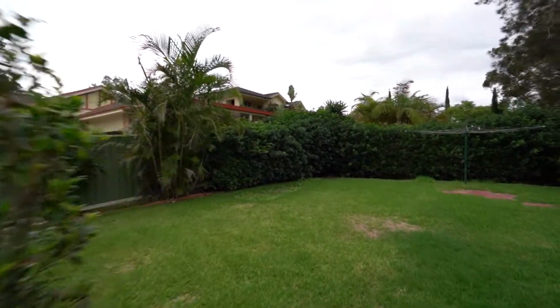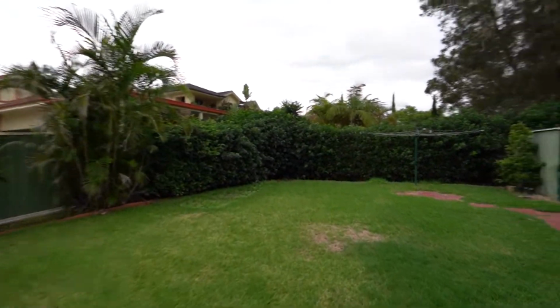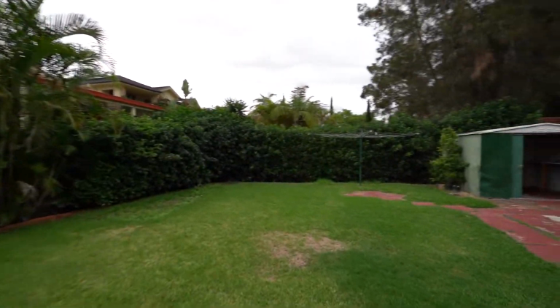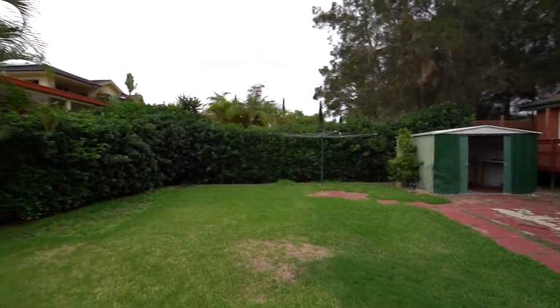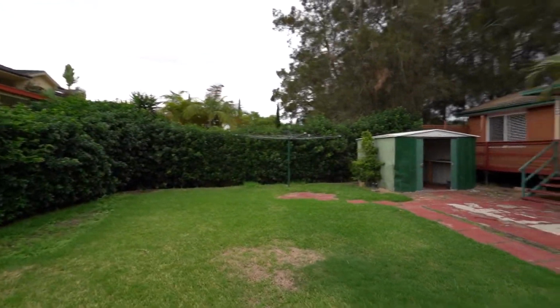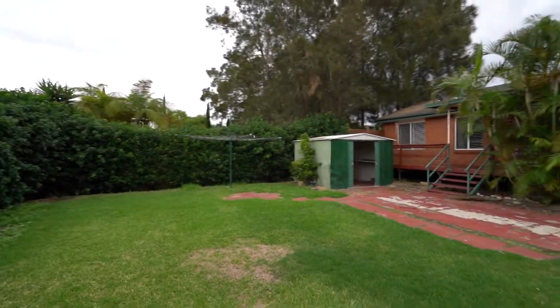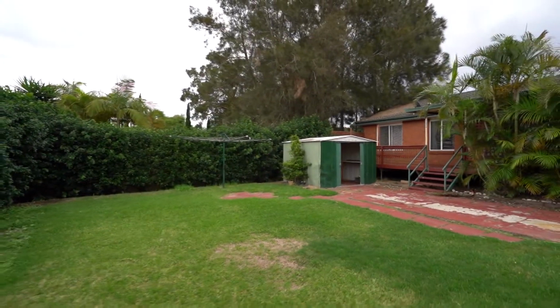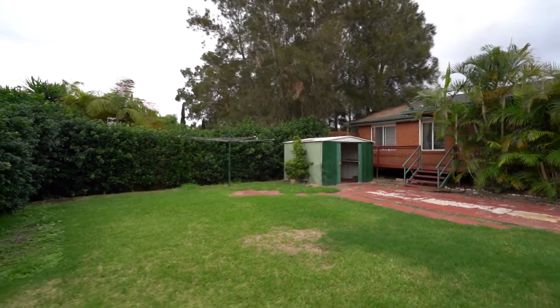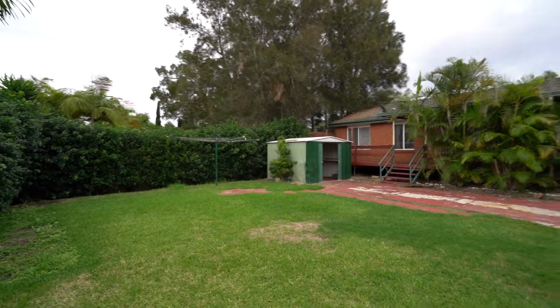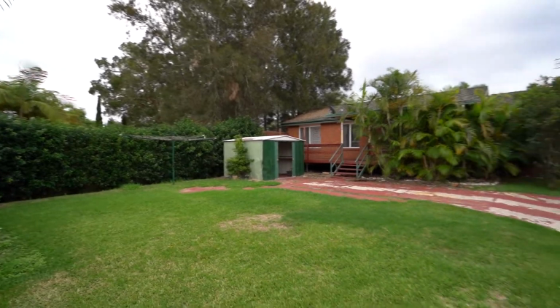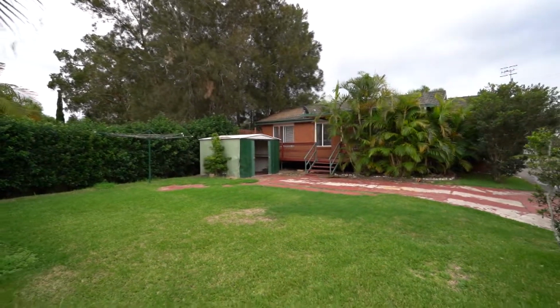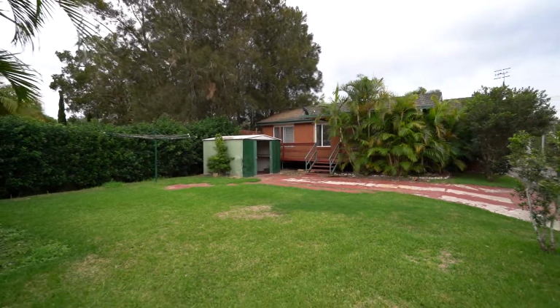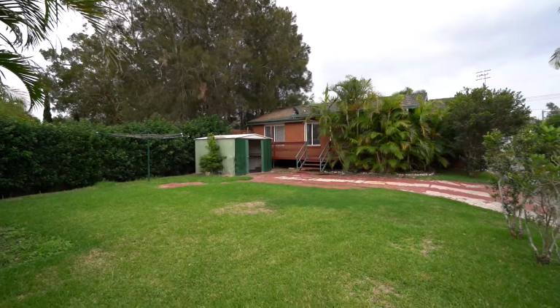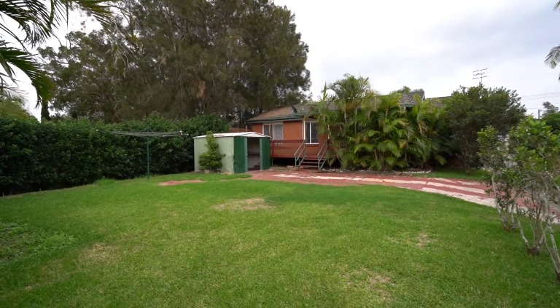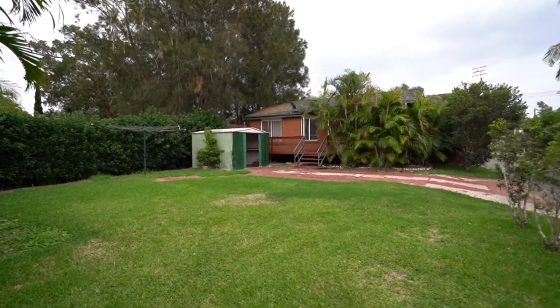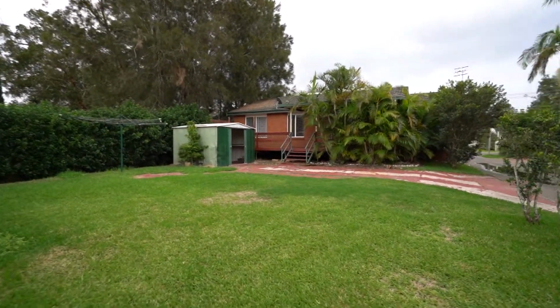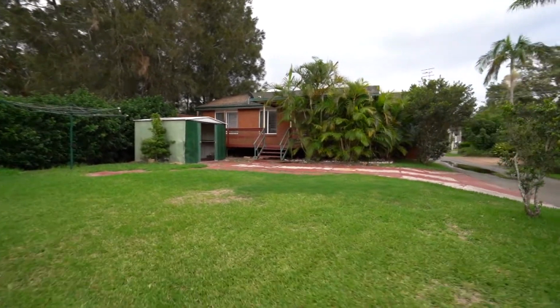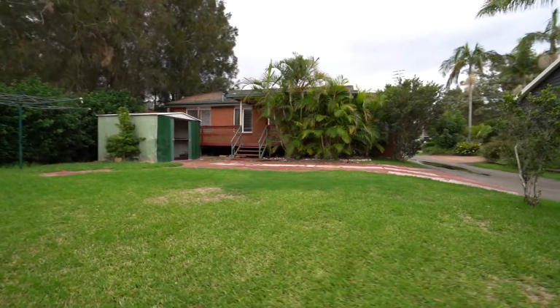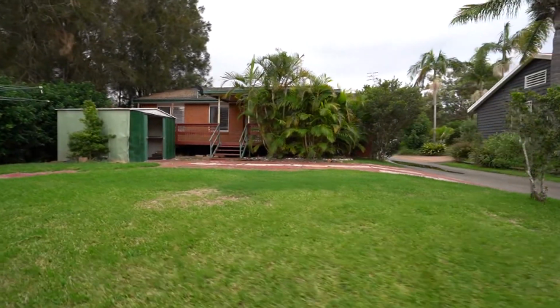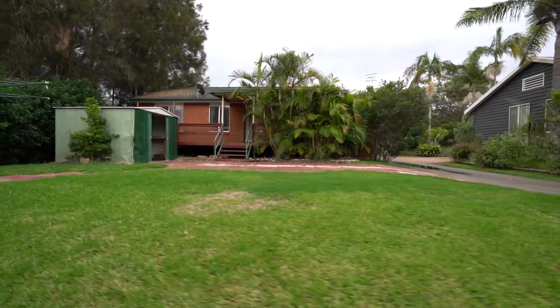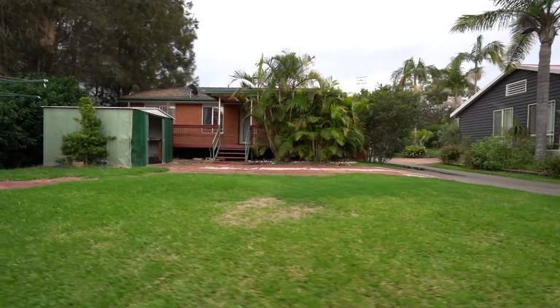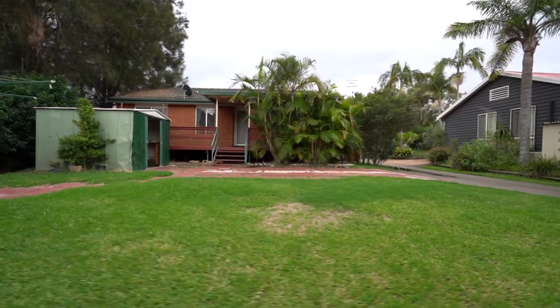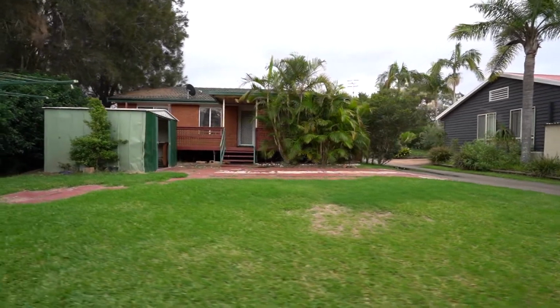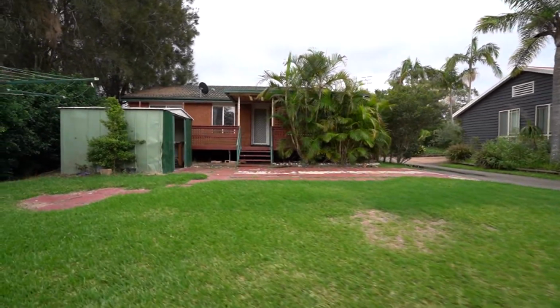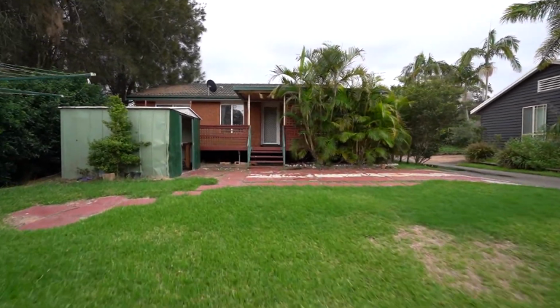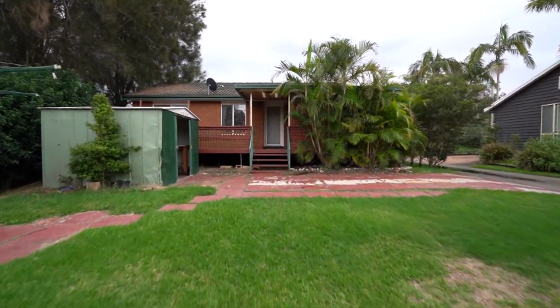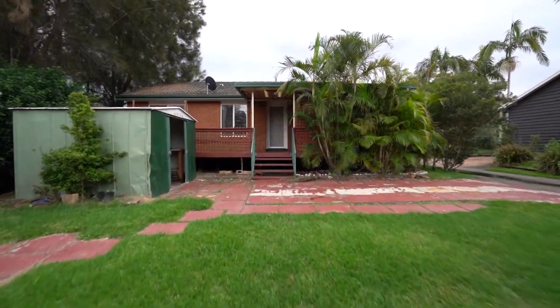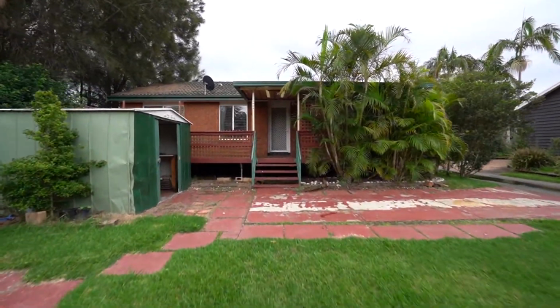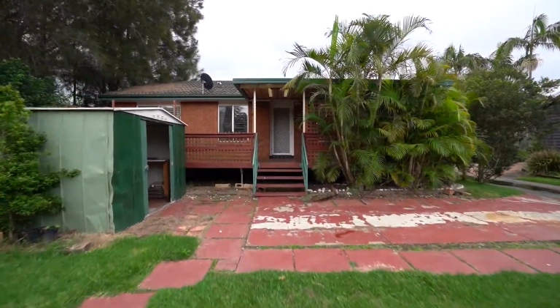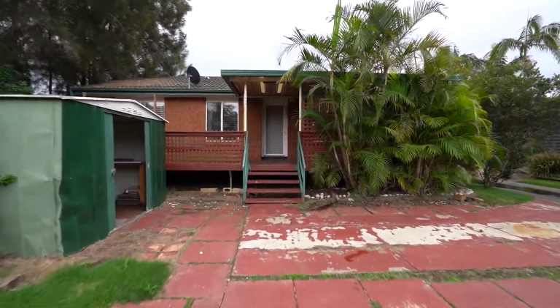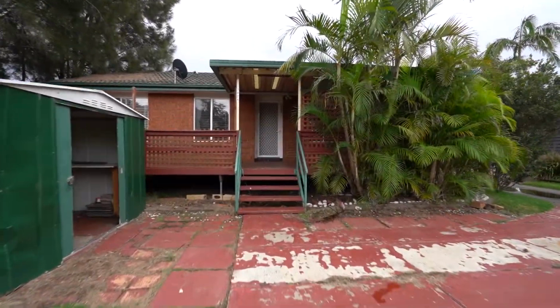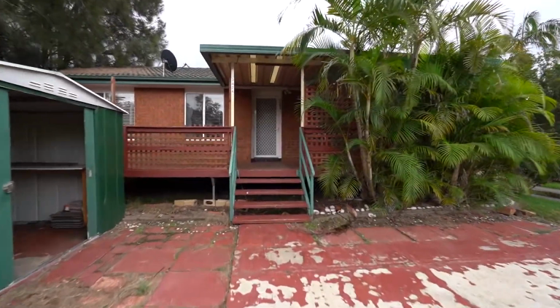But I mean, it's your house. If you're buying it, go in whichever way you want to go in. This is the backyard. As you can see, it's got some nice hedging there. We've got a nice big shed. Also more parking at the rear of the property, which is great.